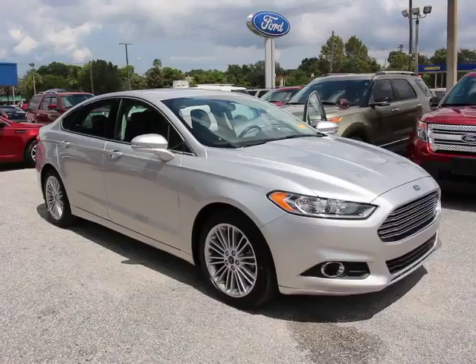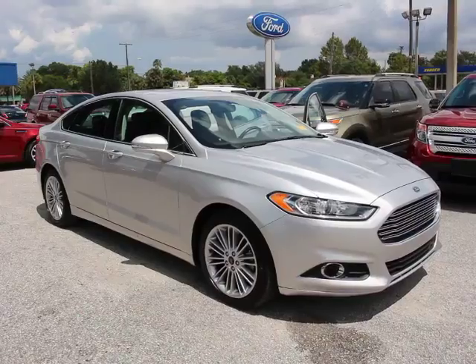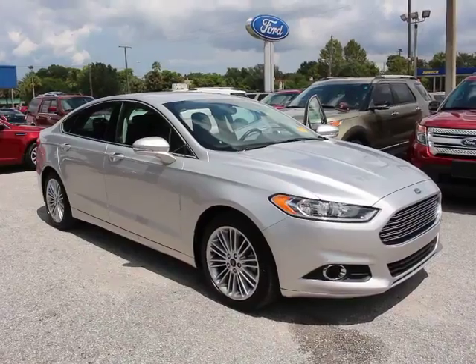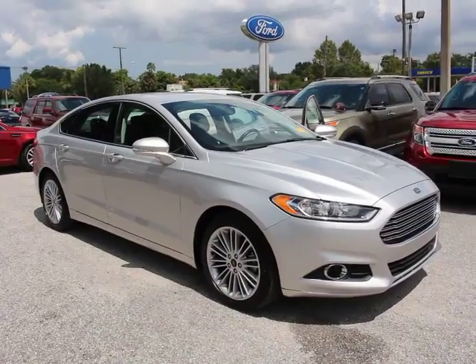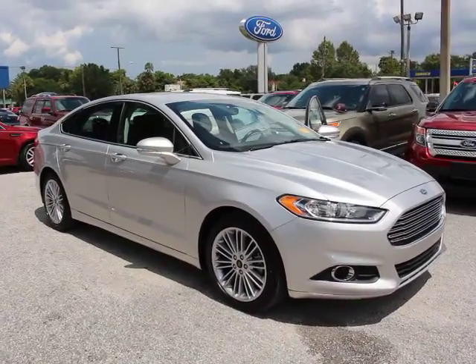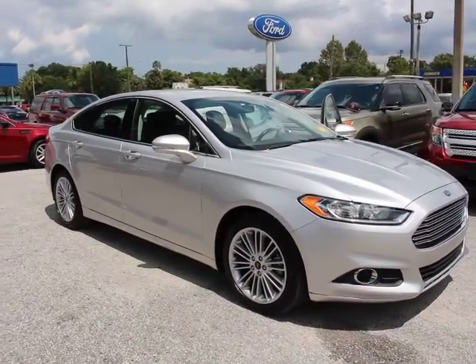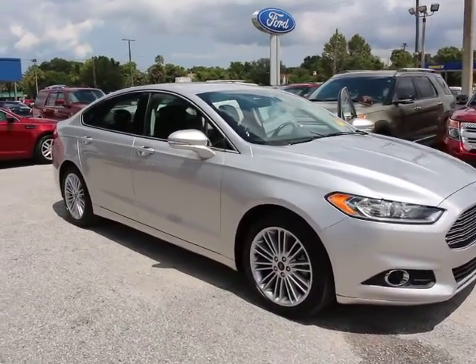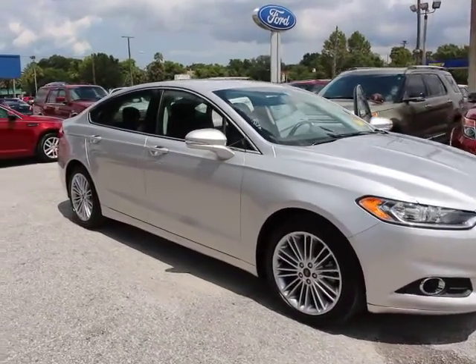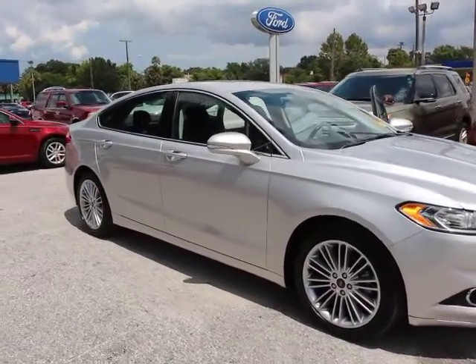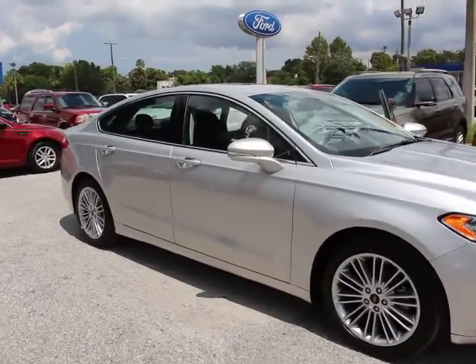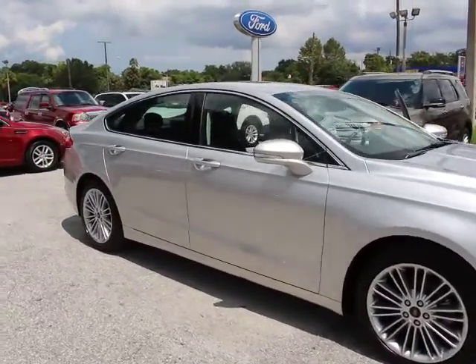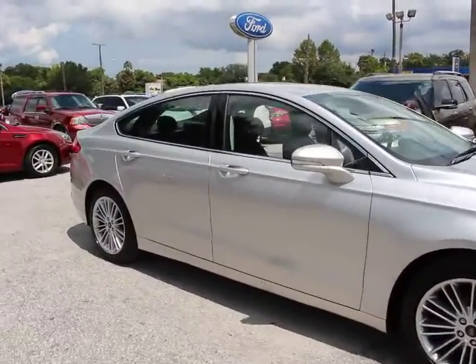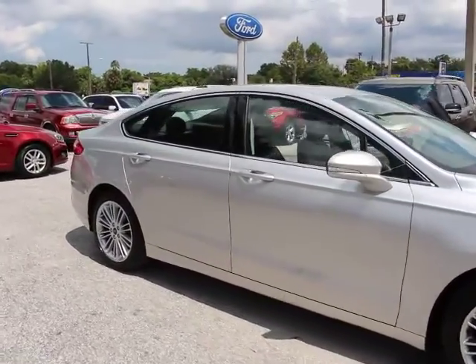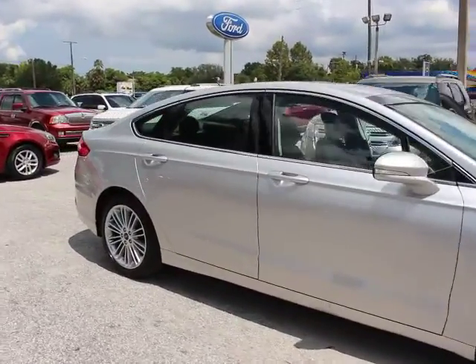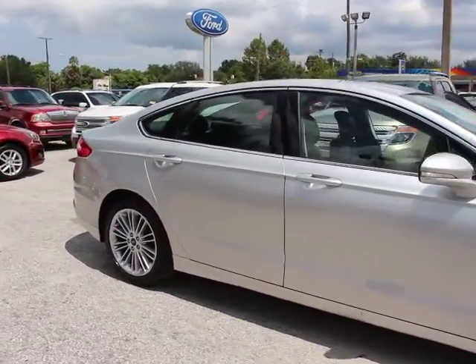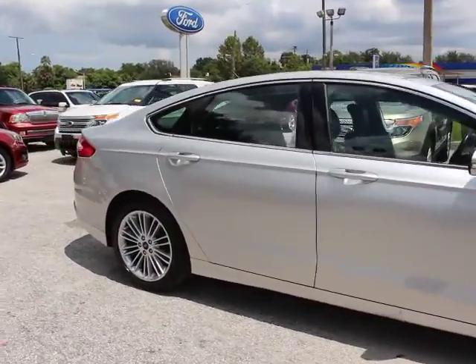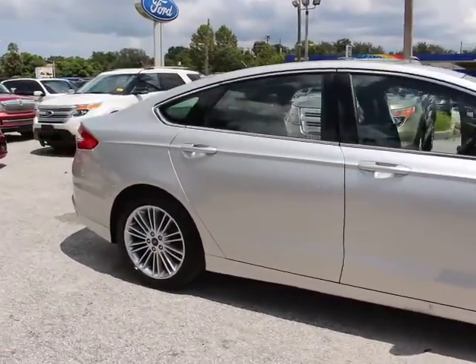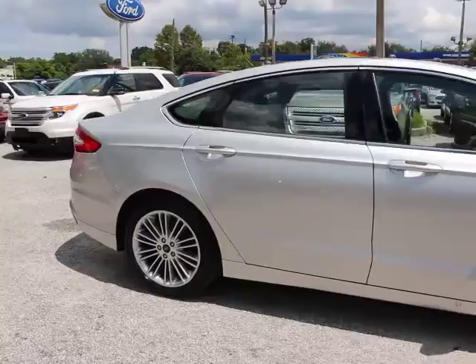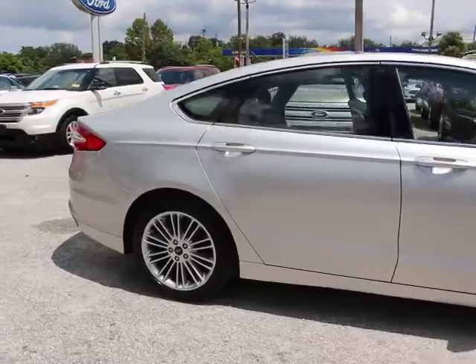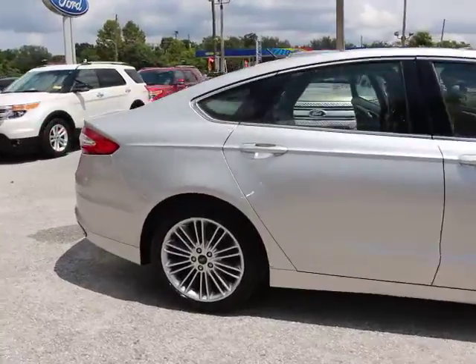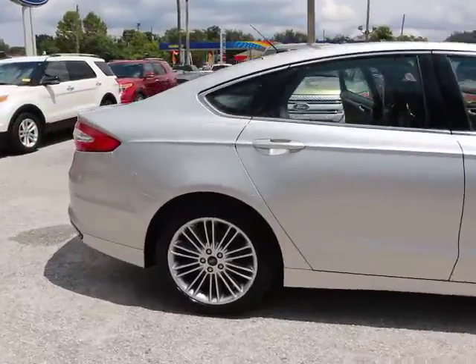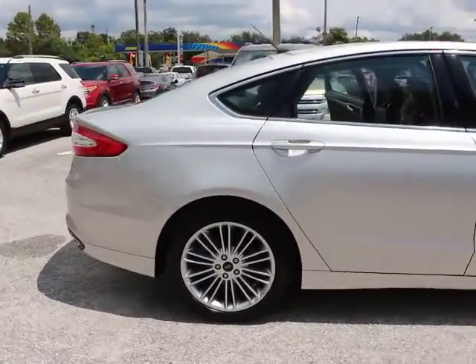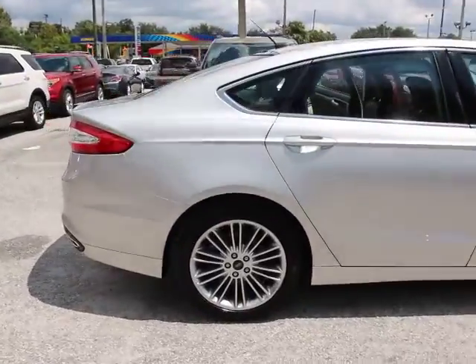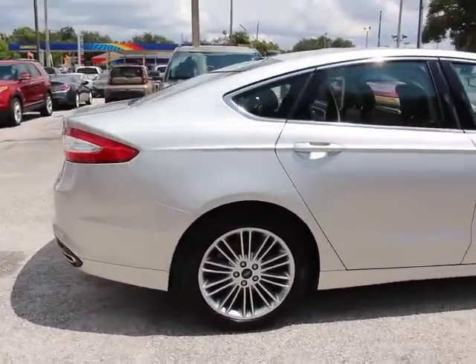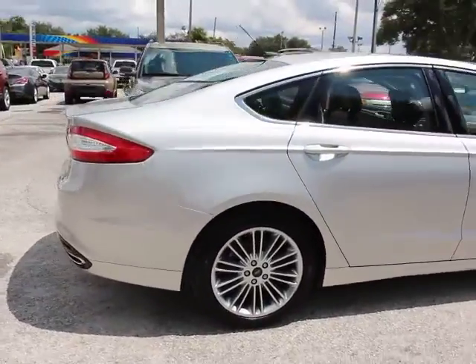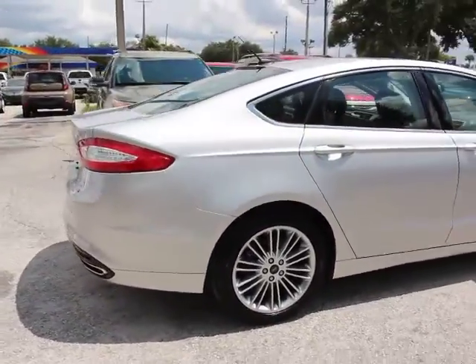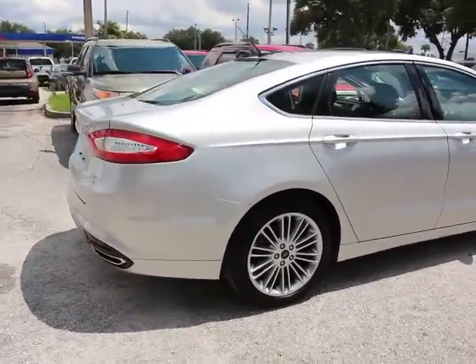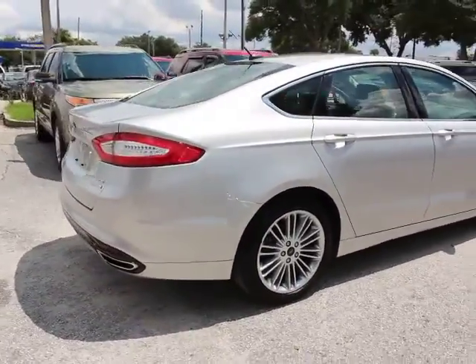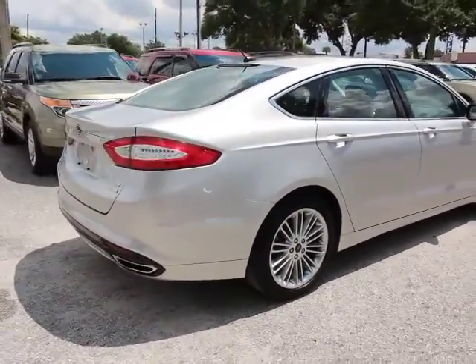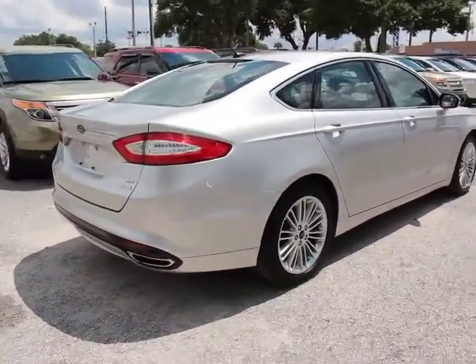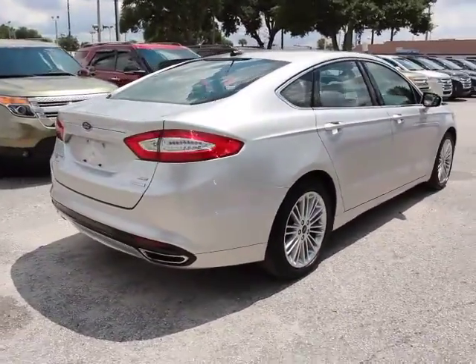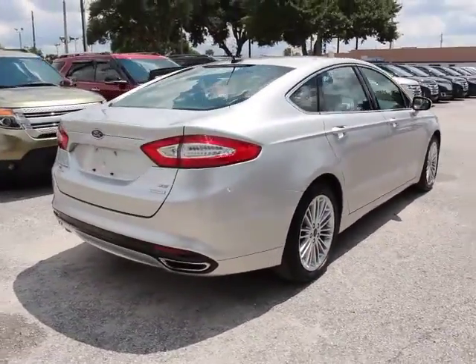The 2014 Fusion. You can have both impressive power and great economy in a Fusion. This vehicle has less than 55,000 miles.